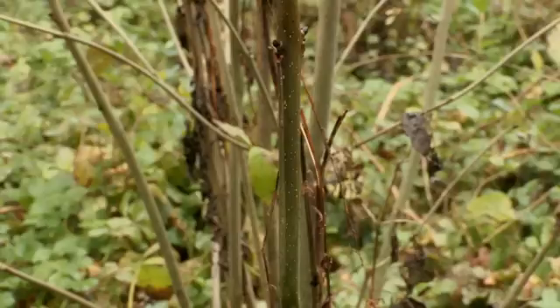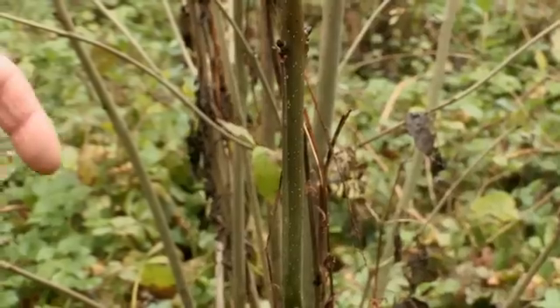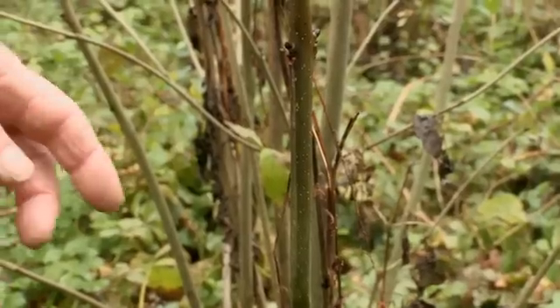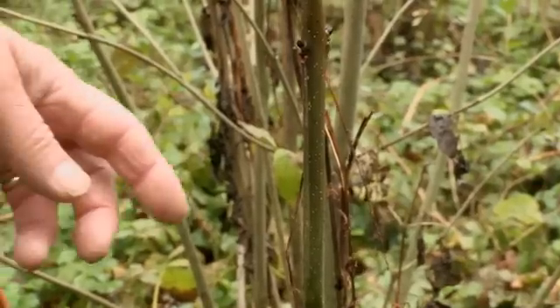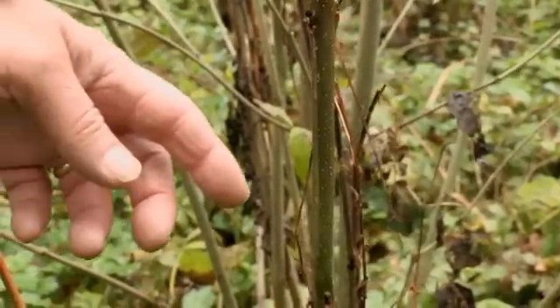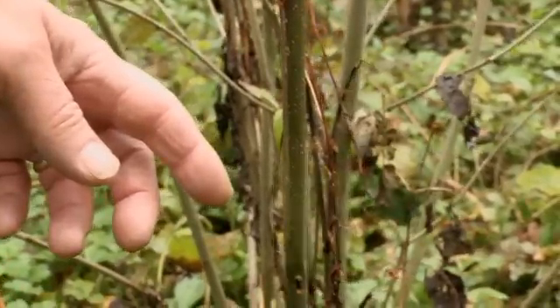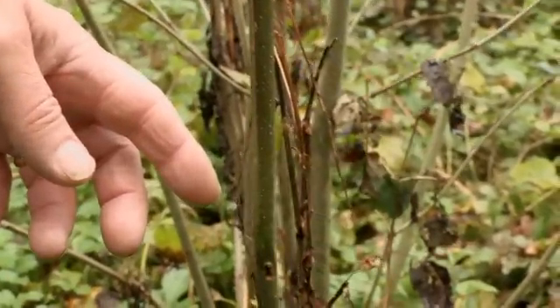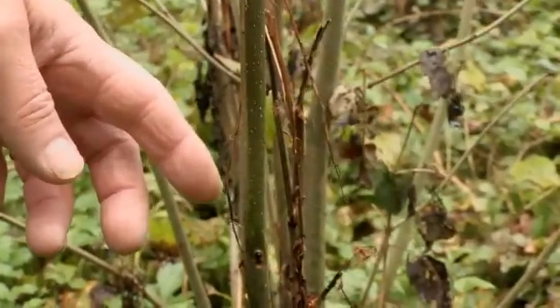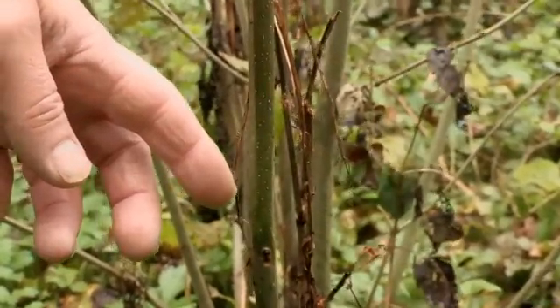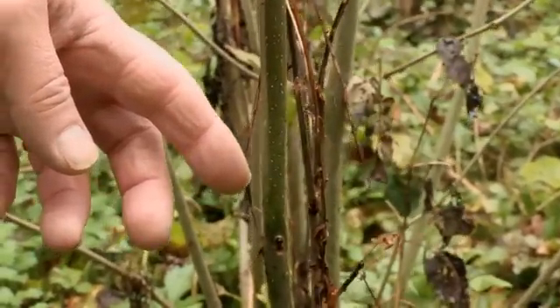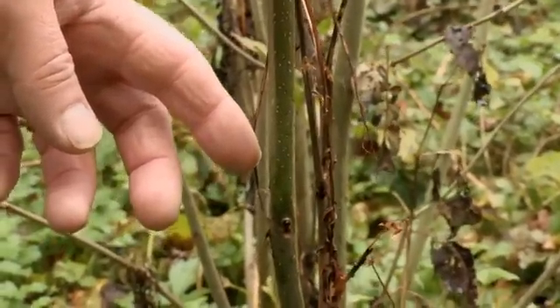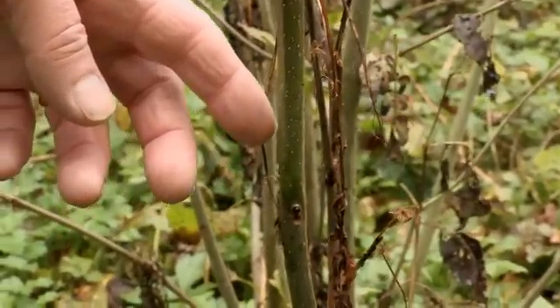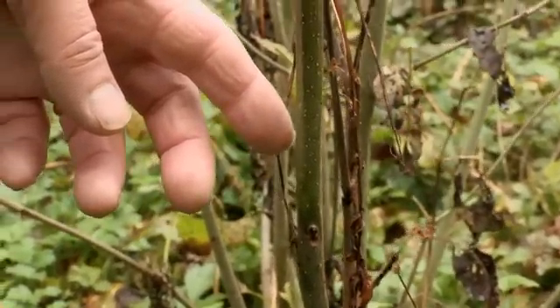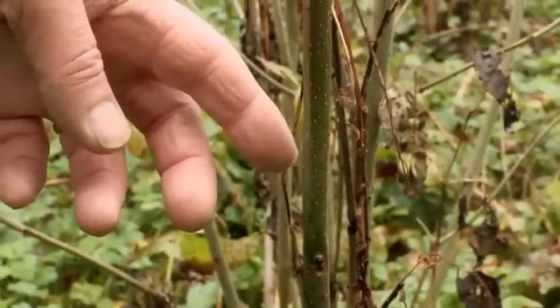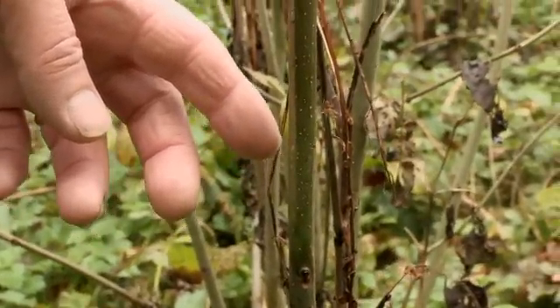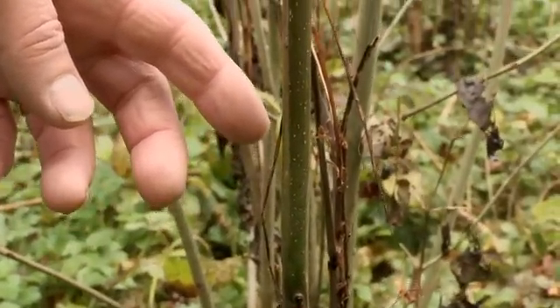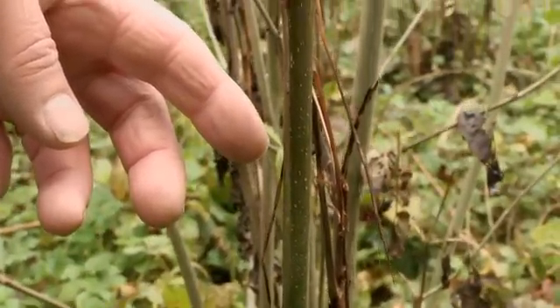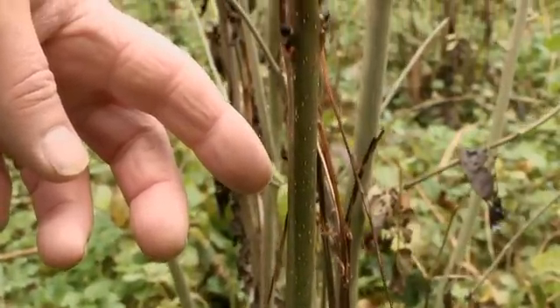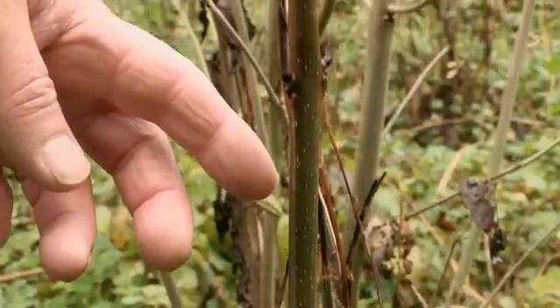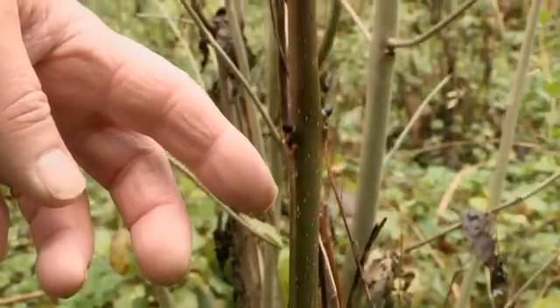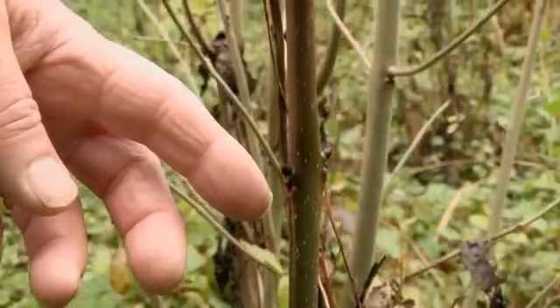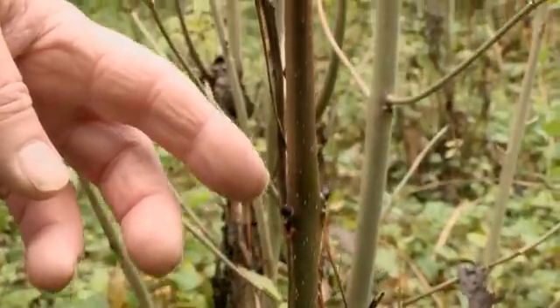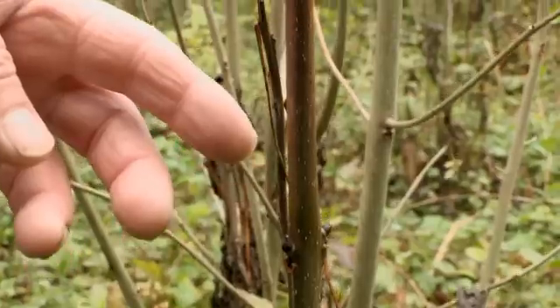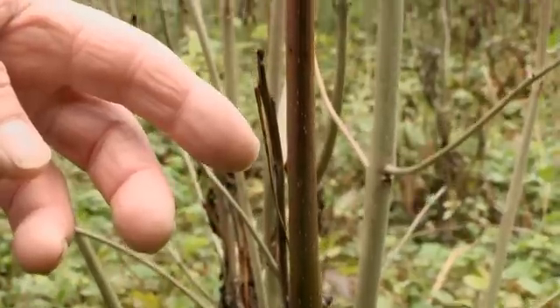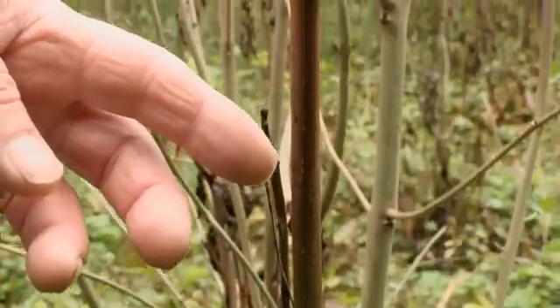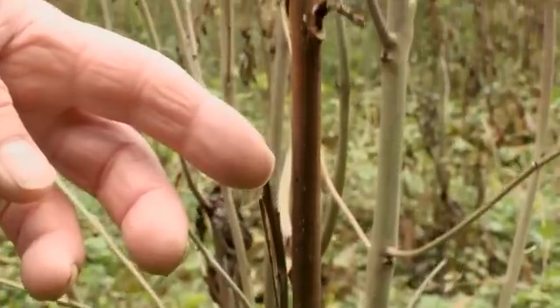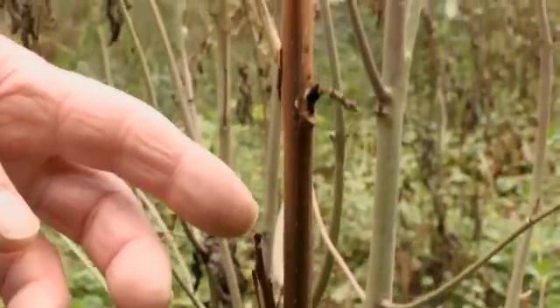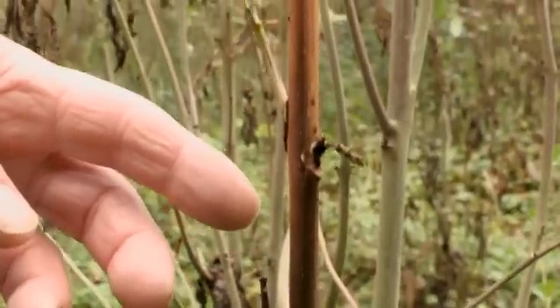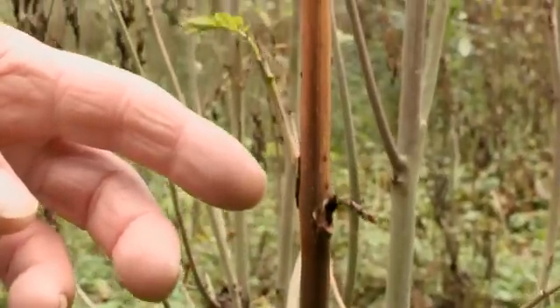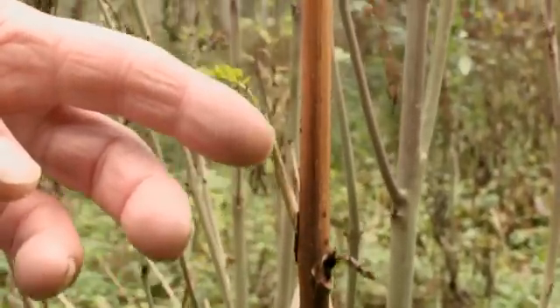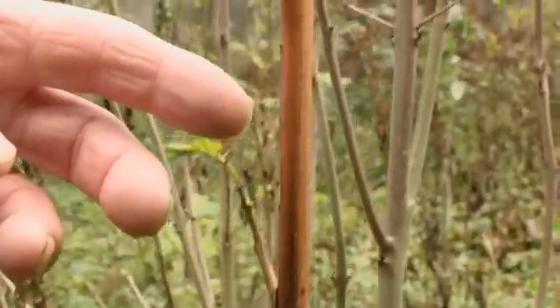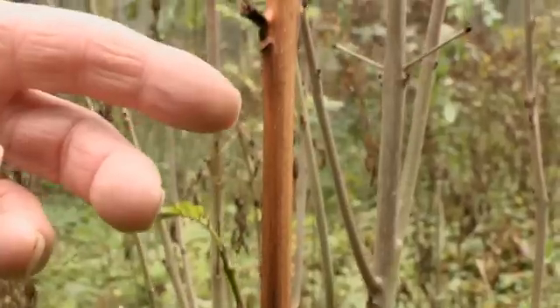The next symptom to look for is this discoloration of the stem. As the fungus makes its way into the stem, it changes from this olive green through to this purplish through to a brown.